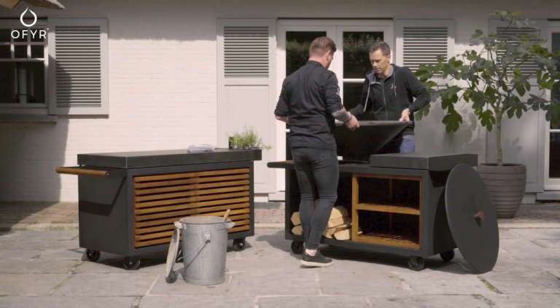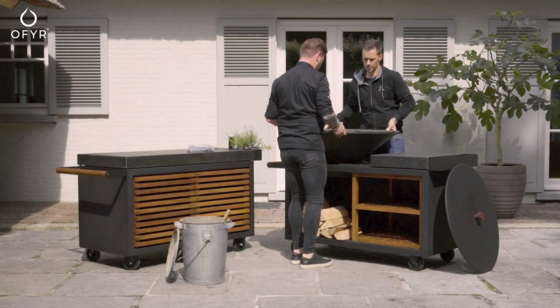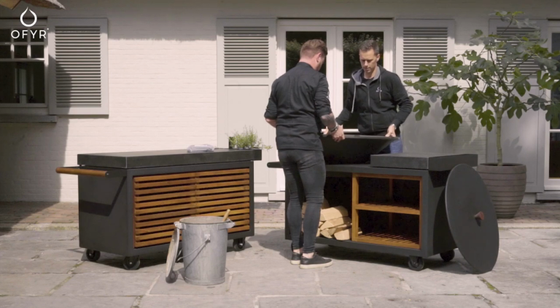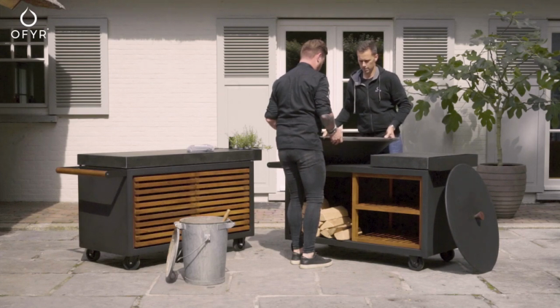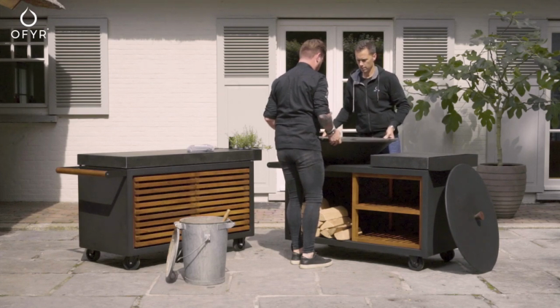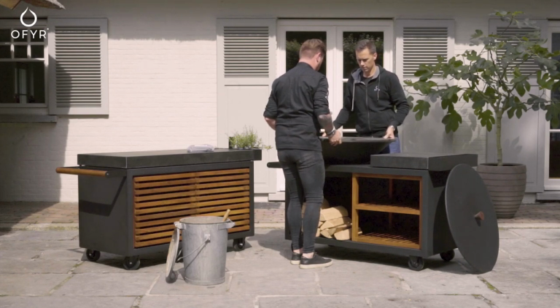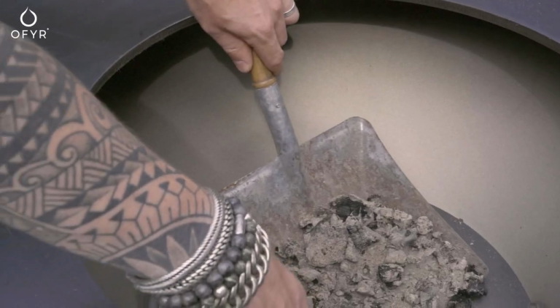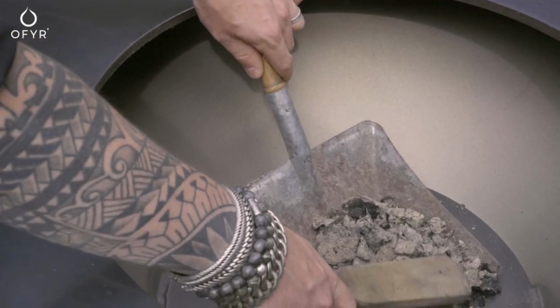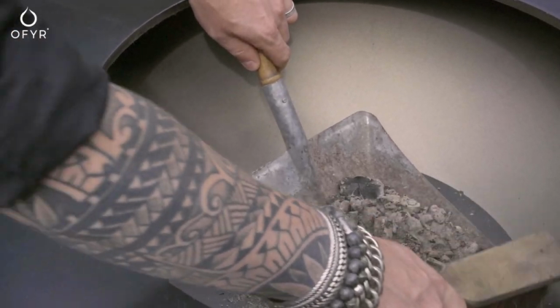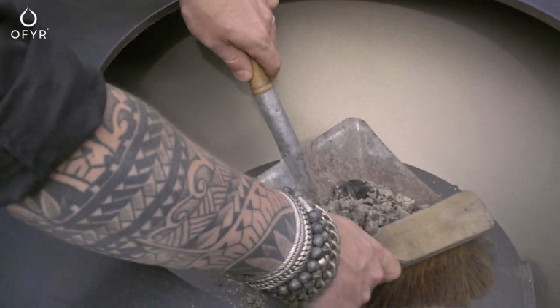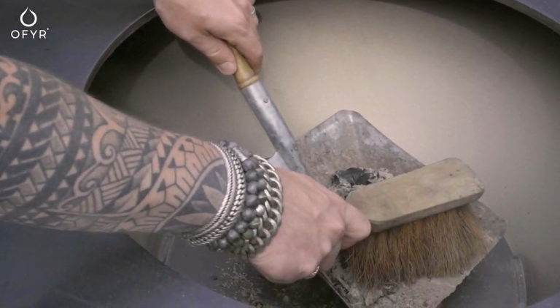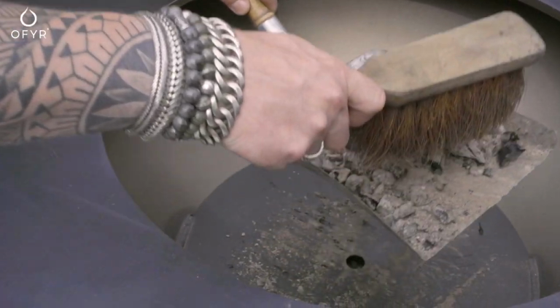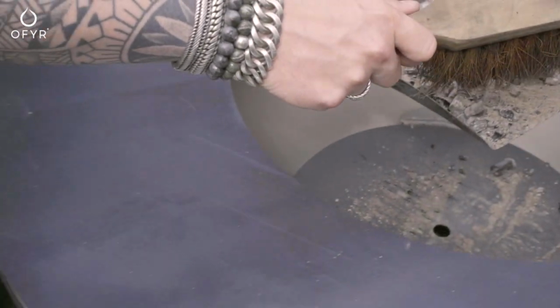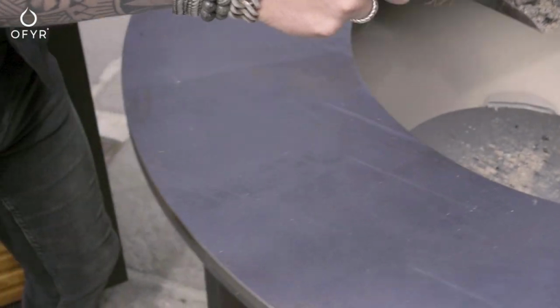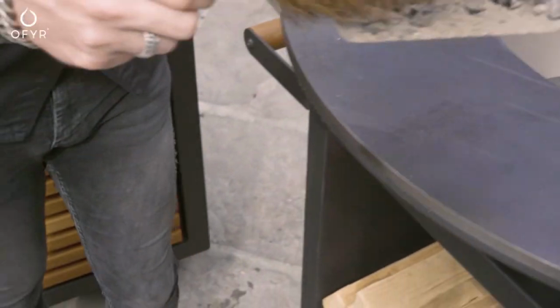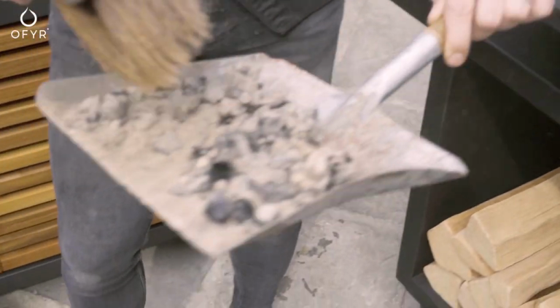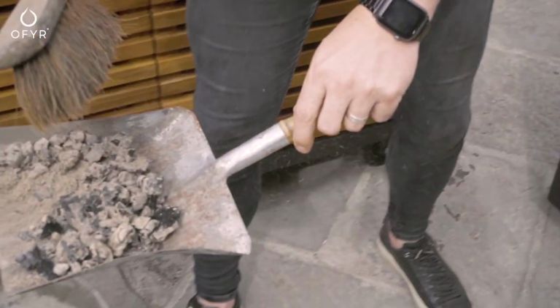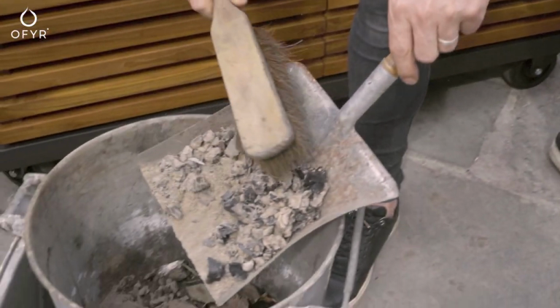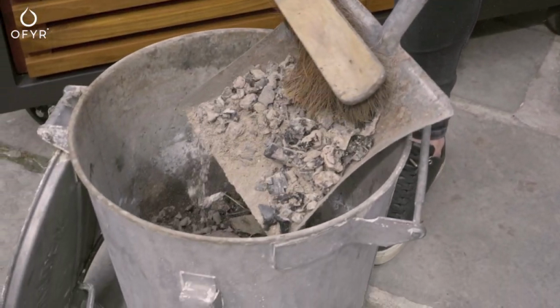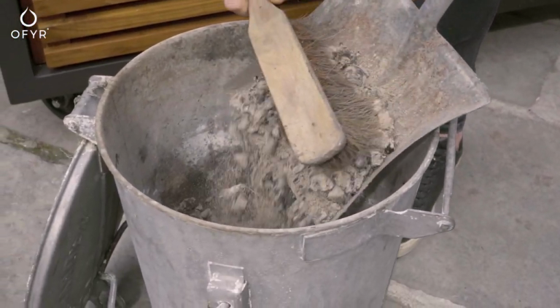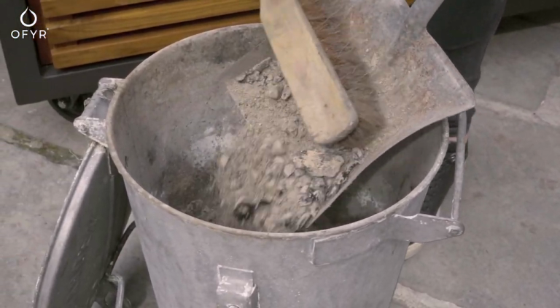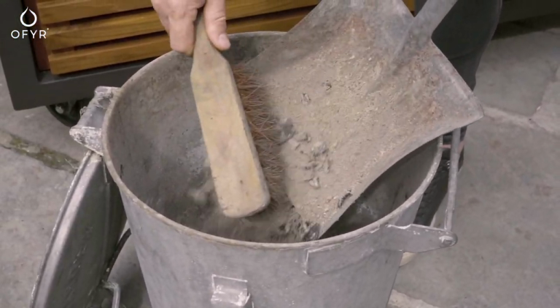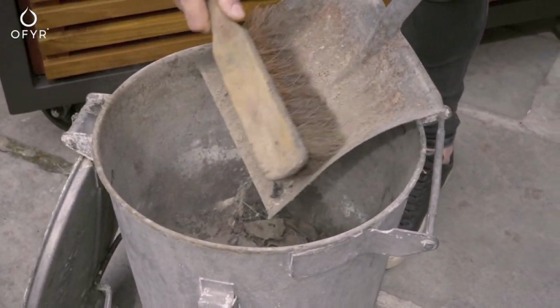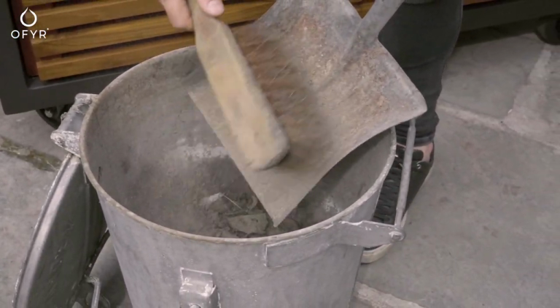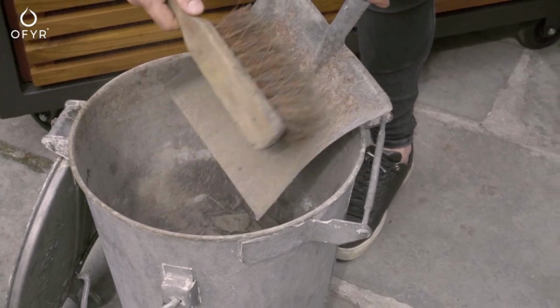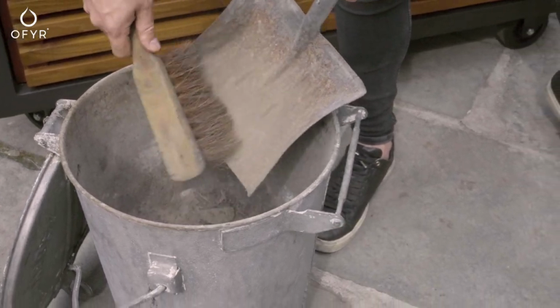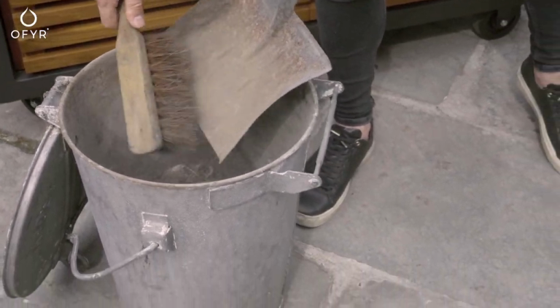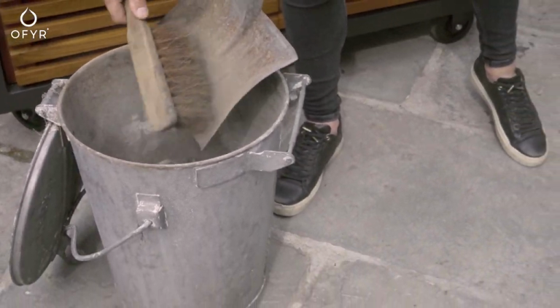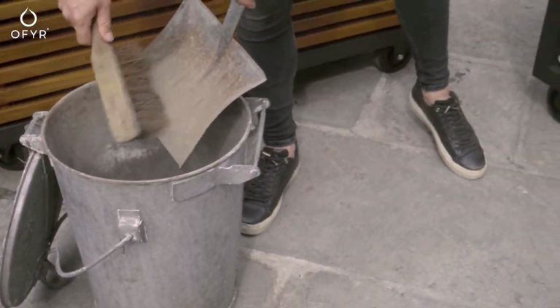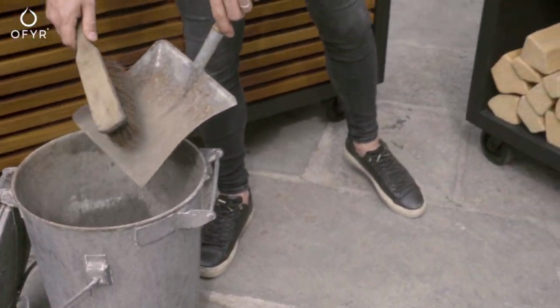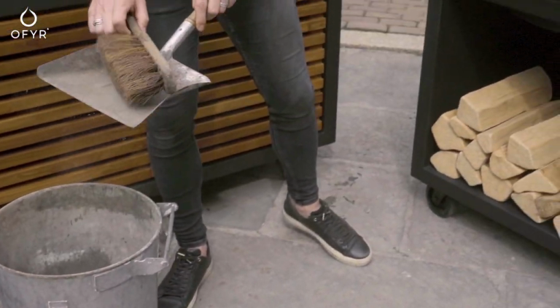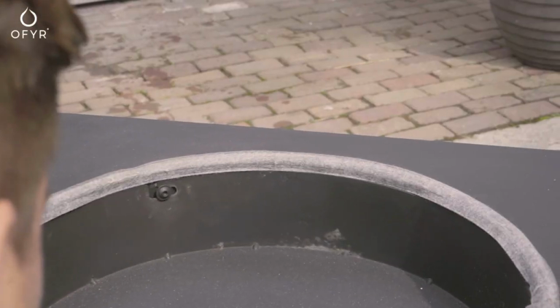For all Ophir cooking units, it is important to empty the cone after each use. When rain or humidity mix with remaining ashes, this damages the unit. The cone is made of Corten steel and will not rust through.